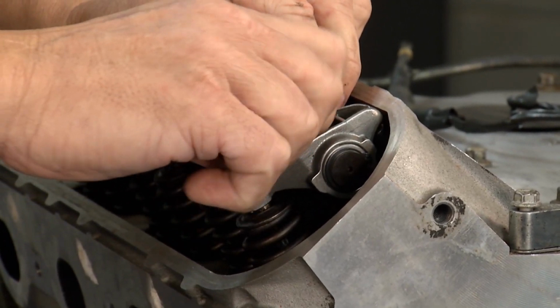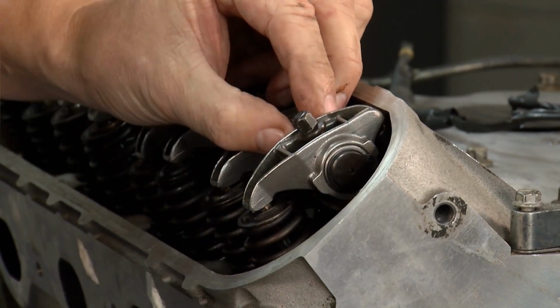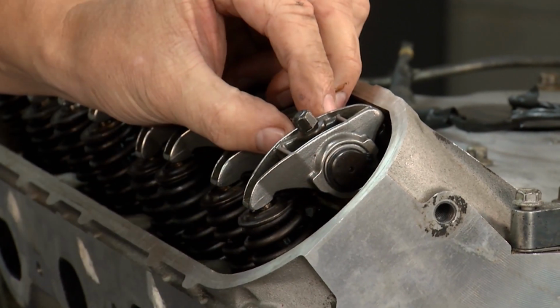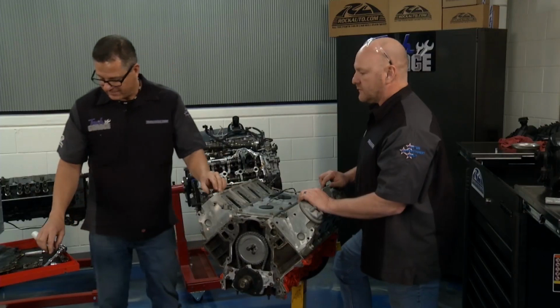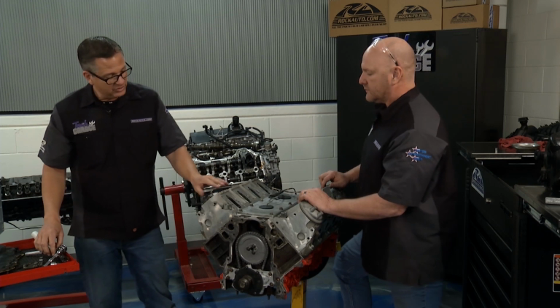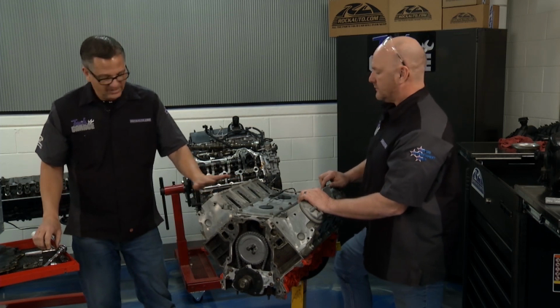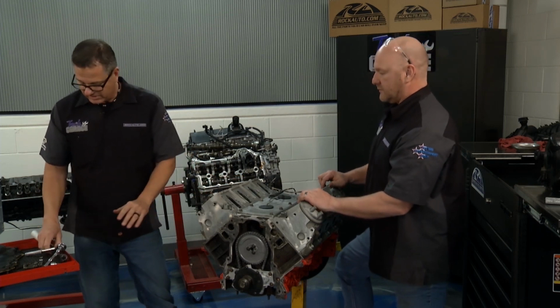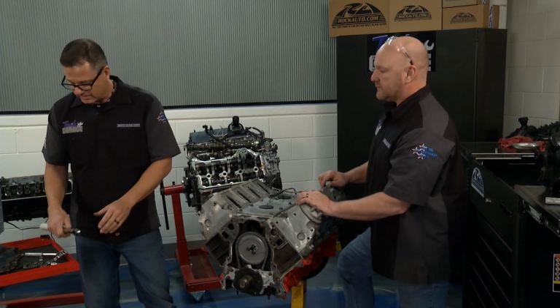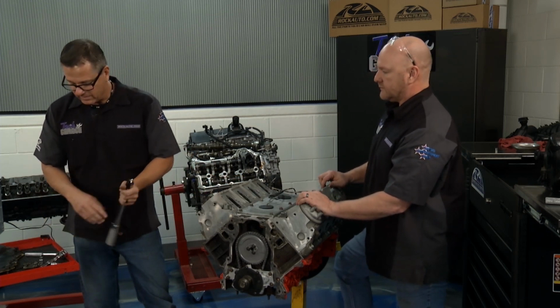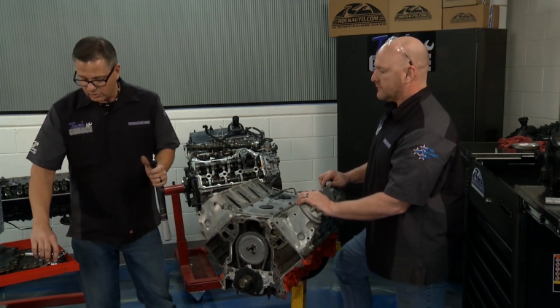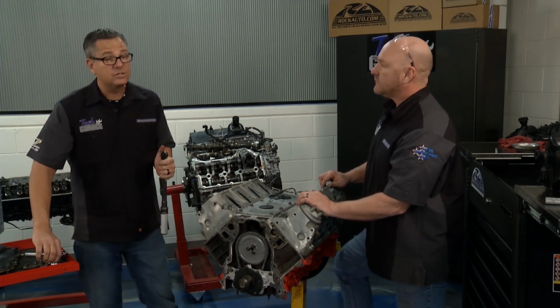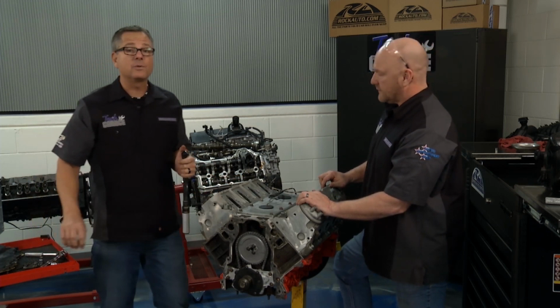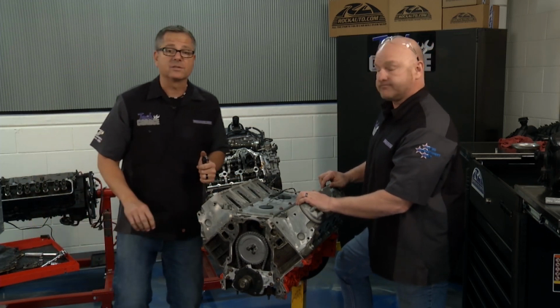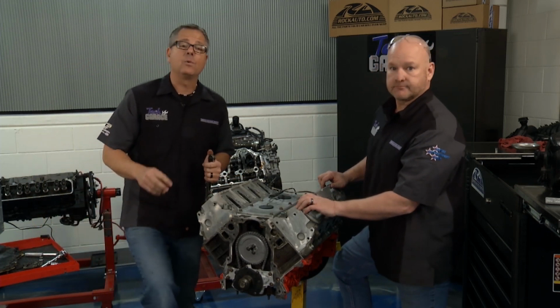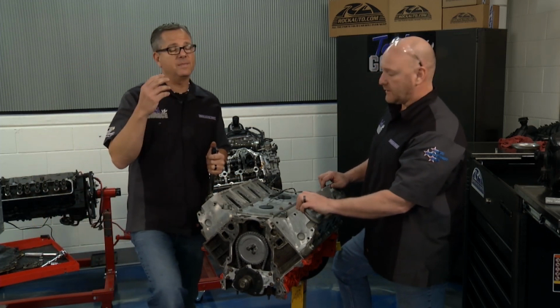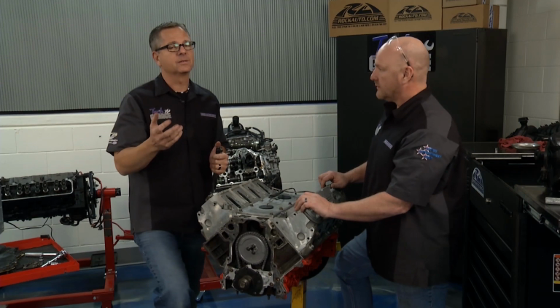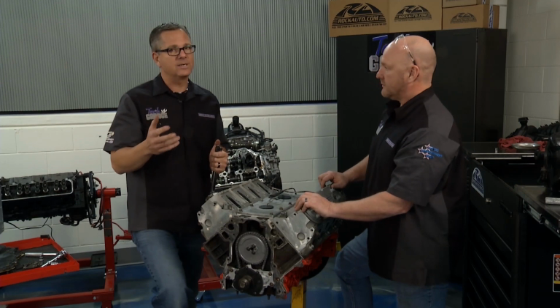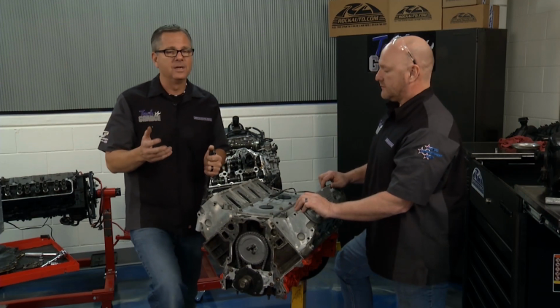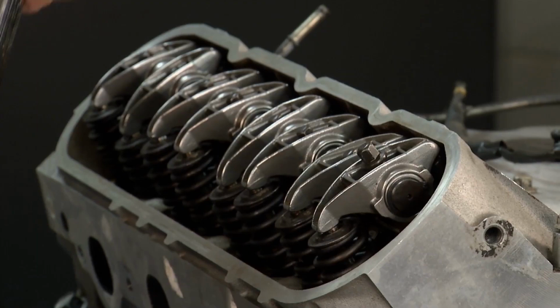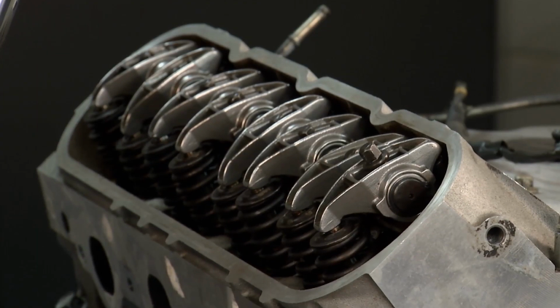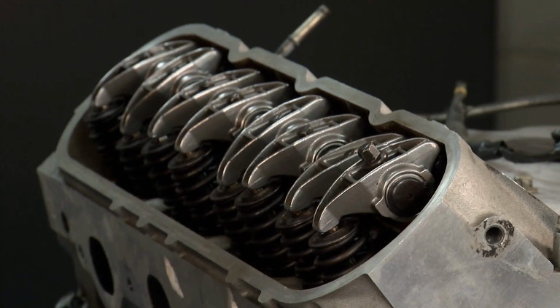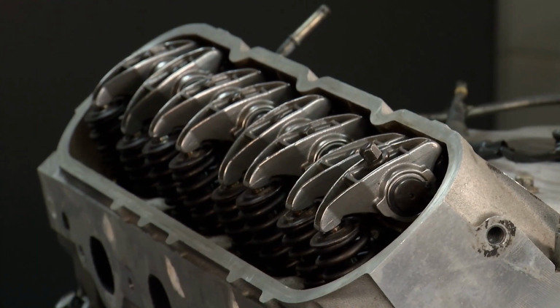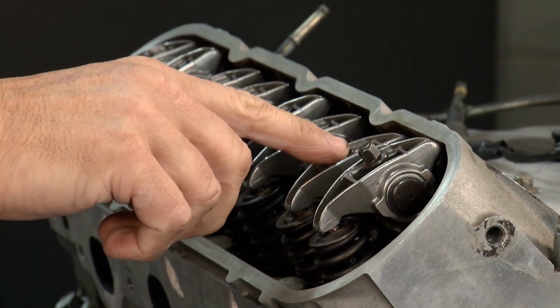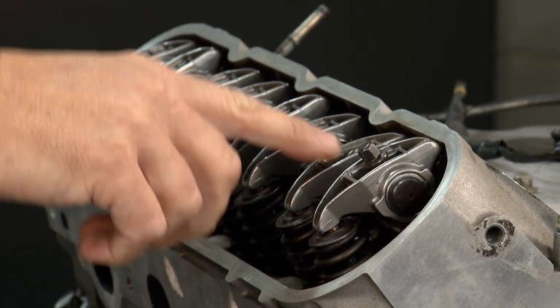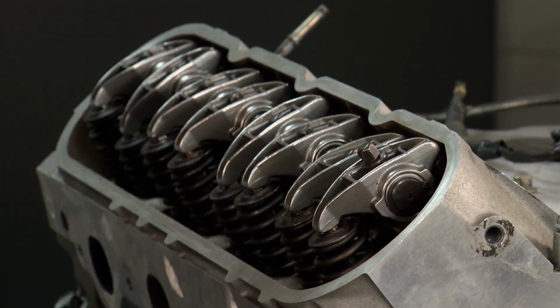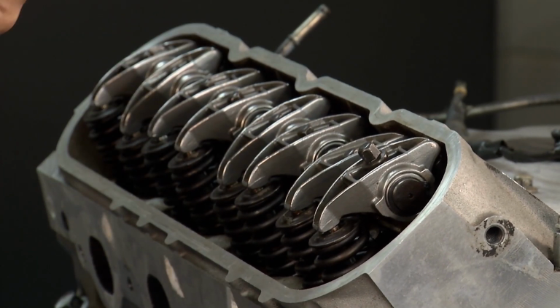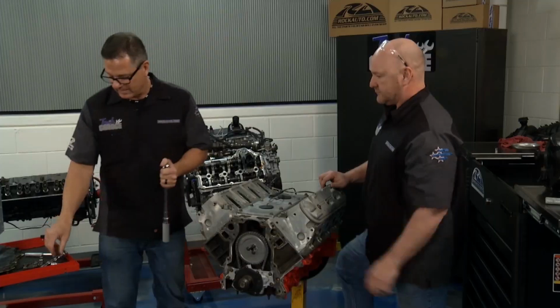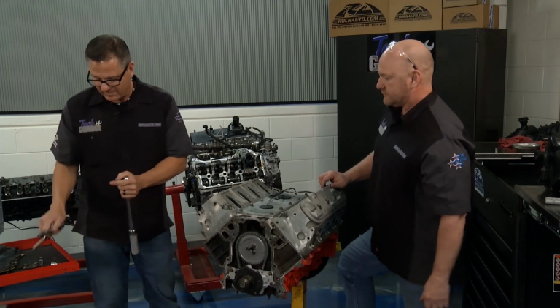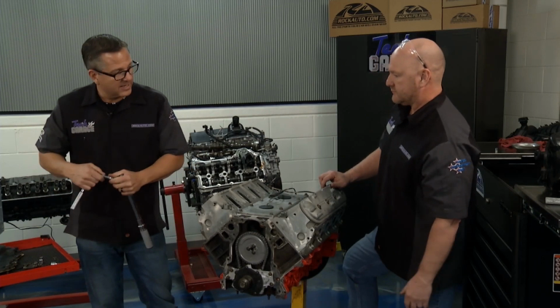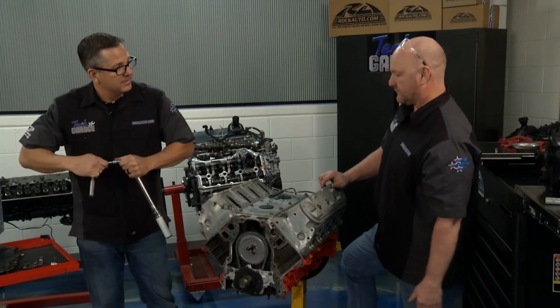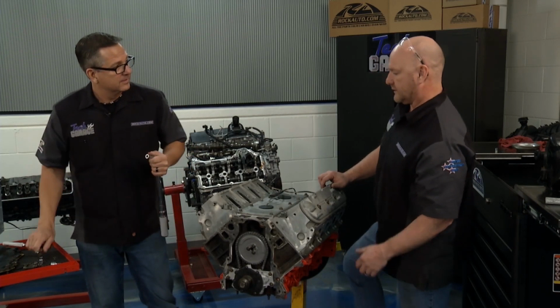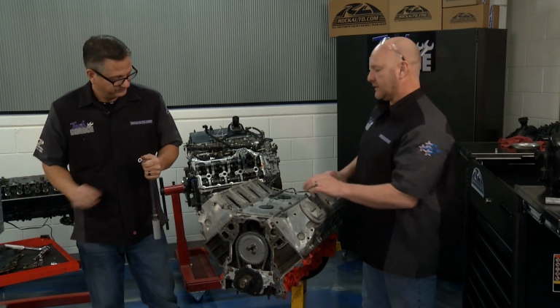I'll go ahead and torque them down now. When you torque these down, that's huge — you've got to do it to 22 foot-pounds. Watch your manual carefully: it says 22, but it could be inch-pounds or foot-pounds. The bolts are pretty small, but this one is foot-pounds, so we don't have a problem there.